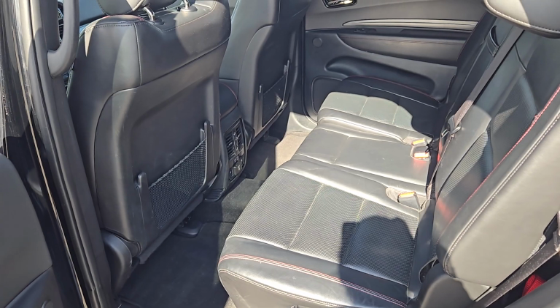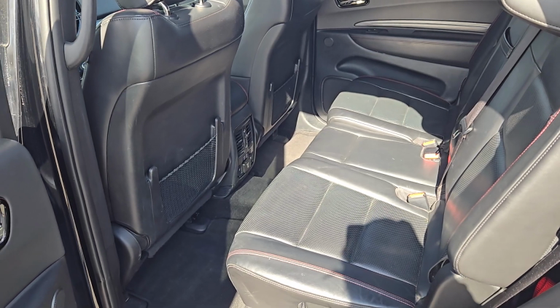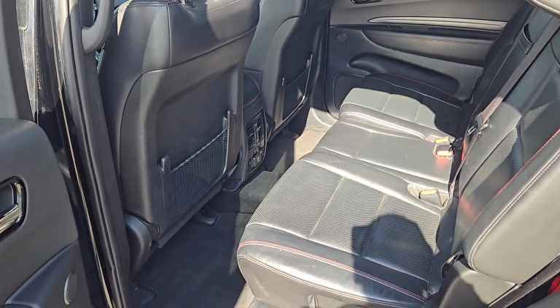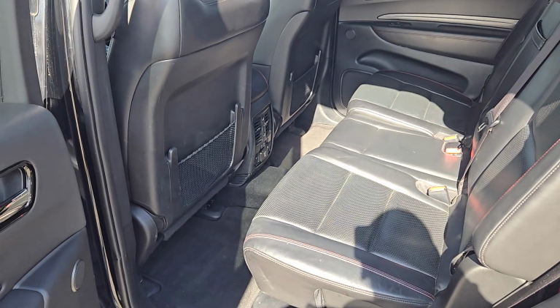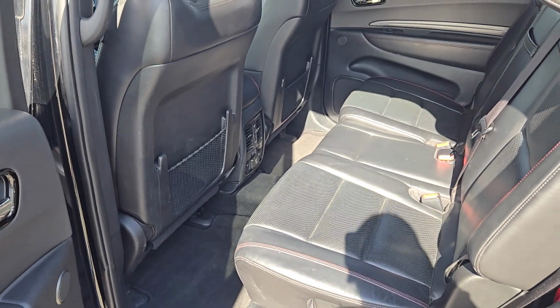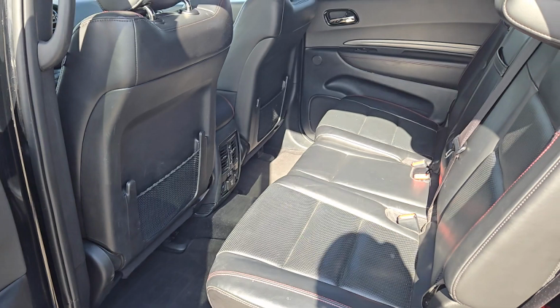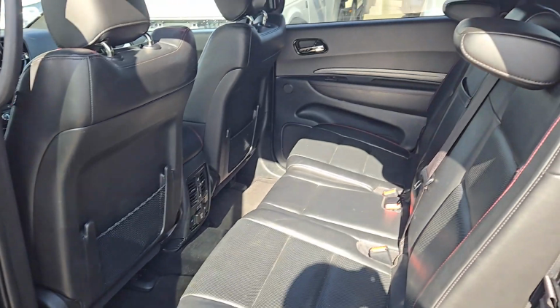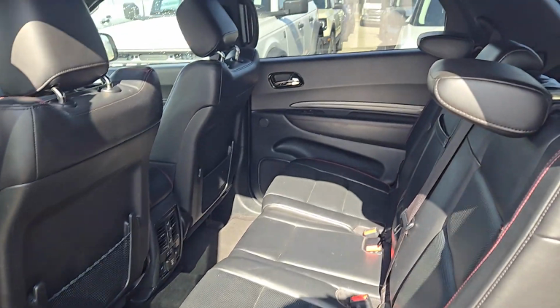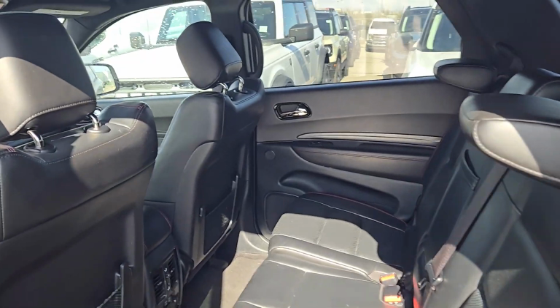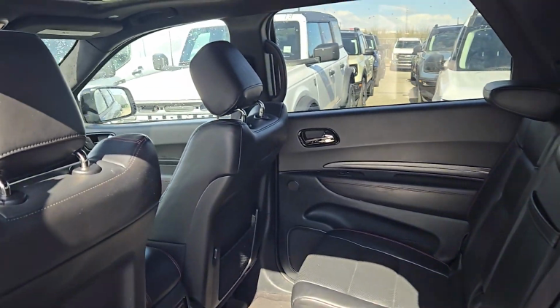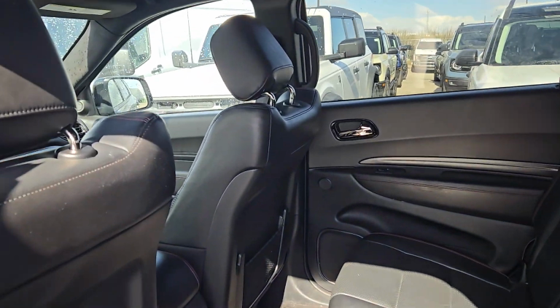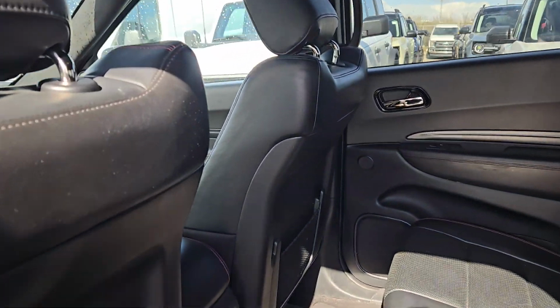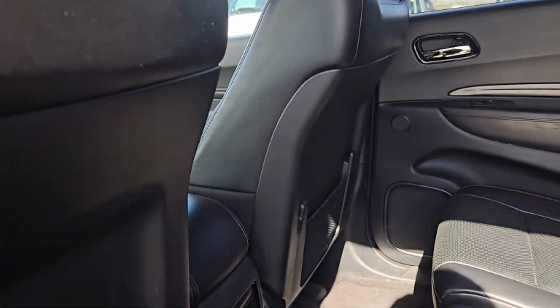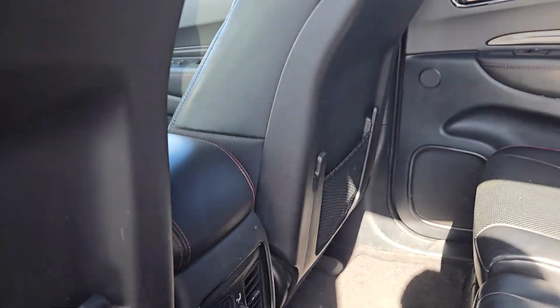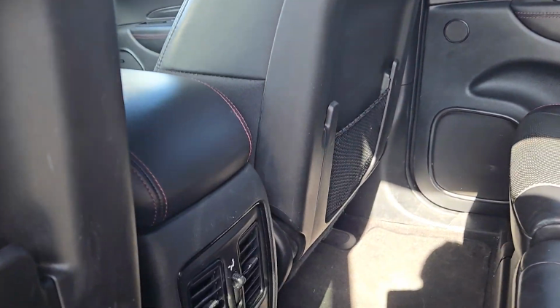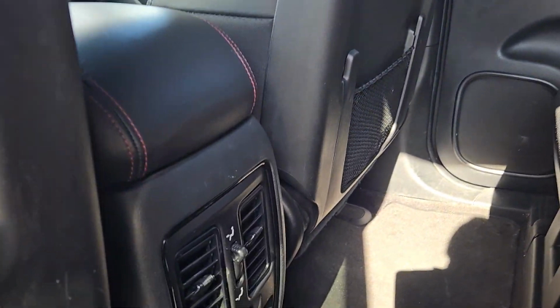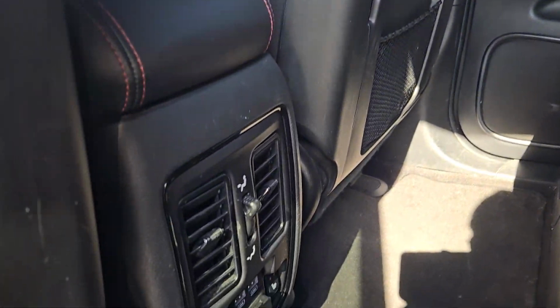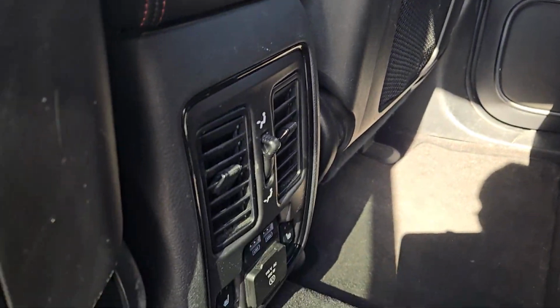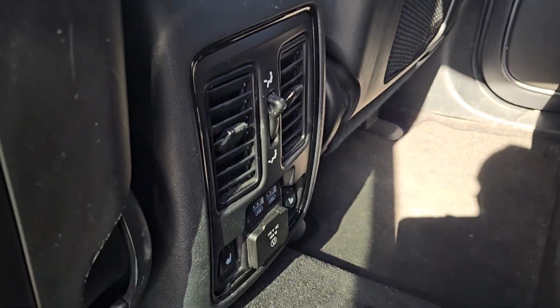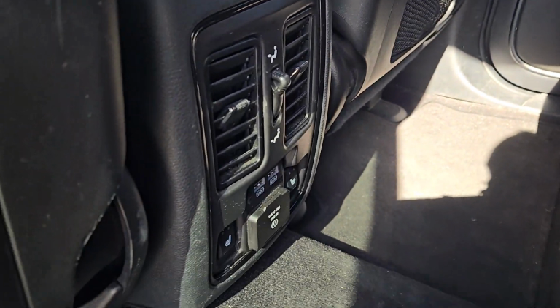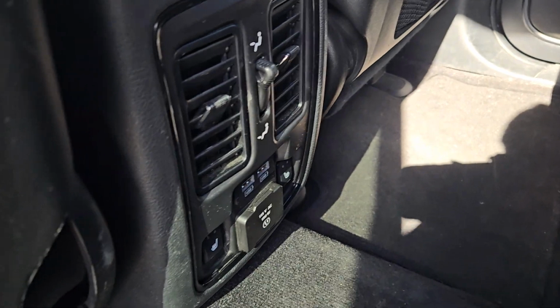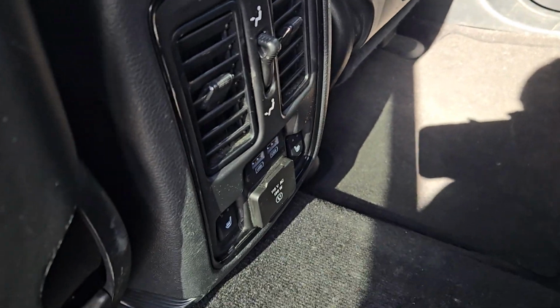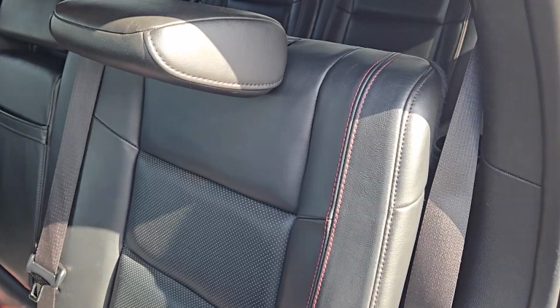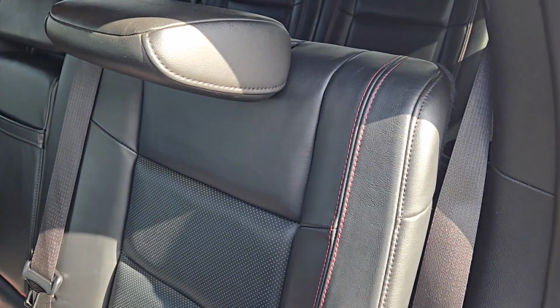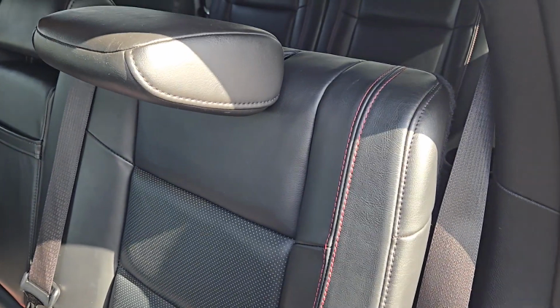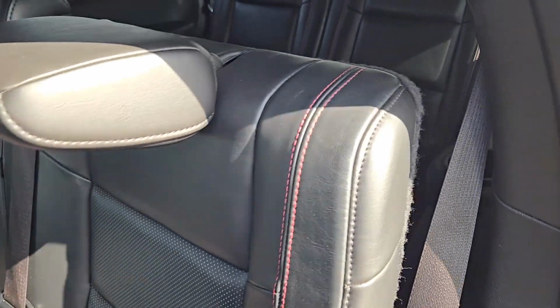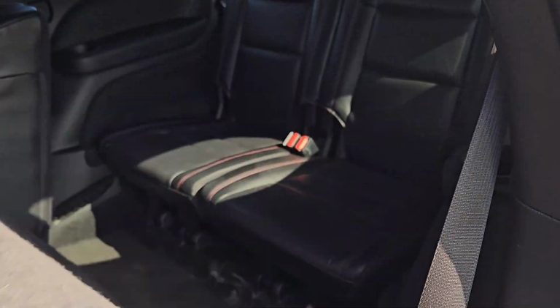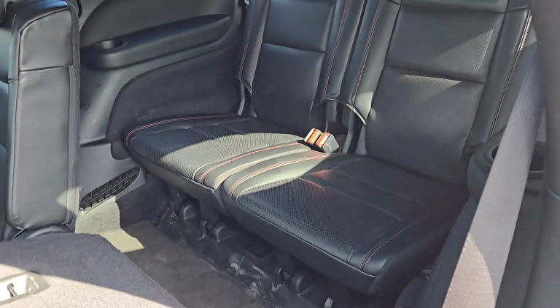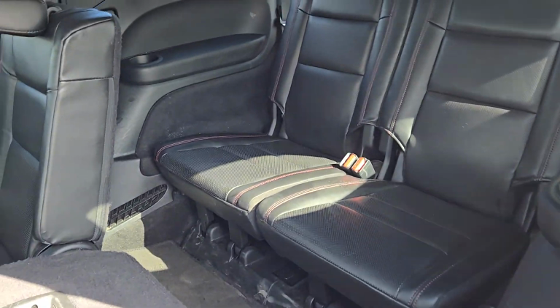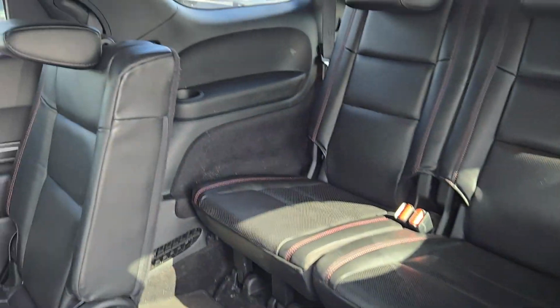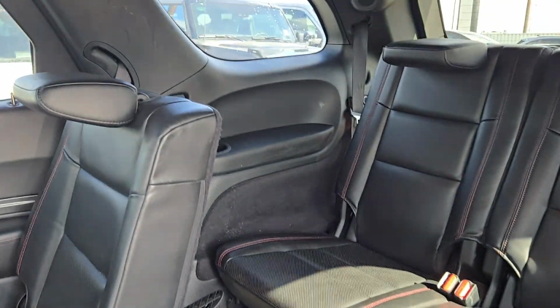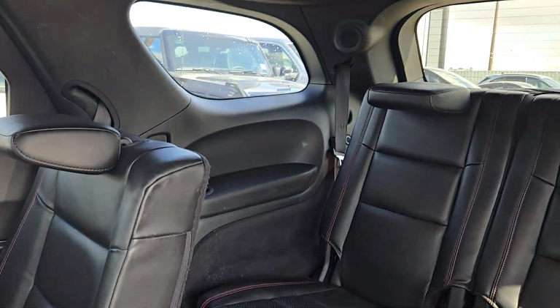In the second row you have a three-seater bench made with the same black leather. You have USB ports in the back and these seats are heated as well. These seats will also come down to give you access to the third row.